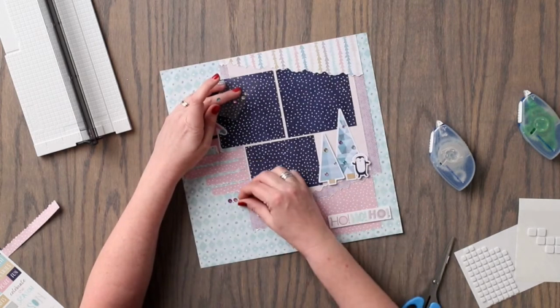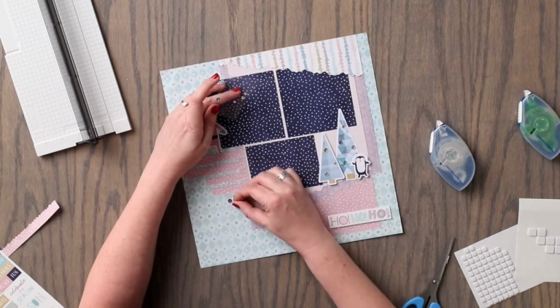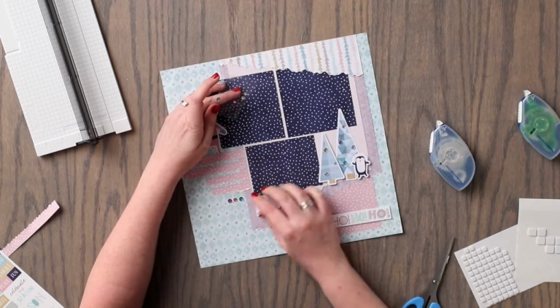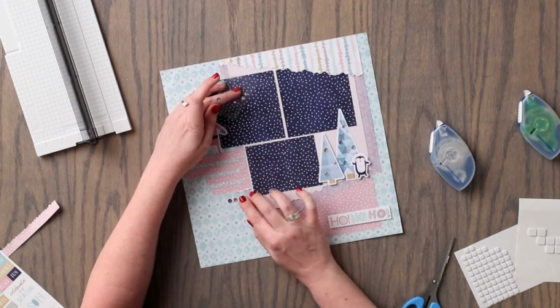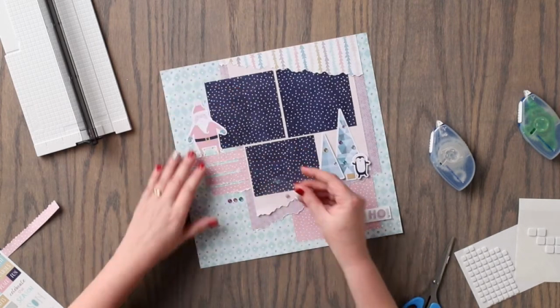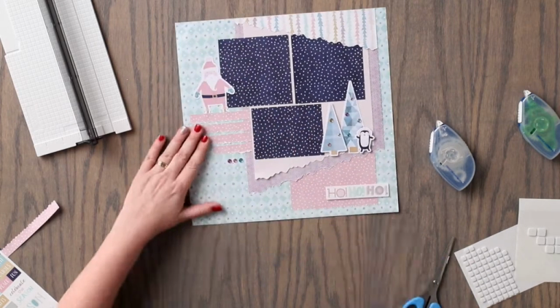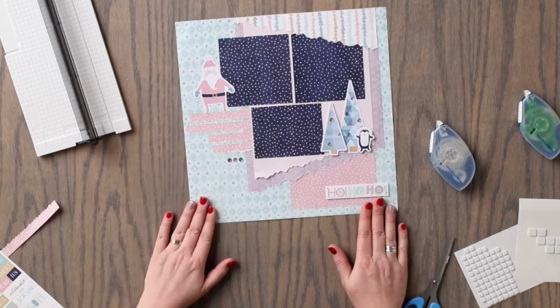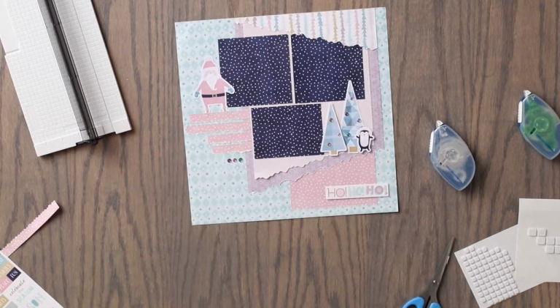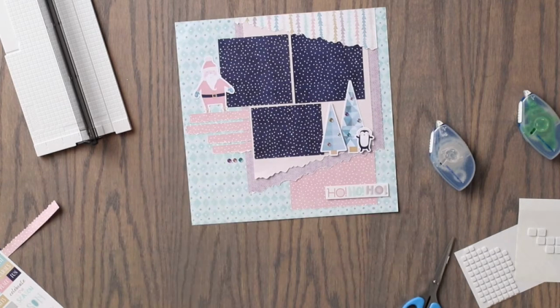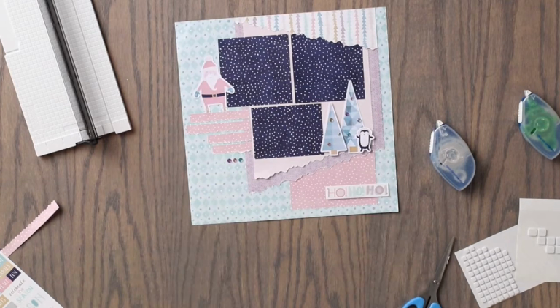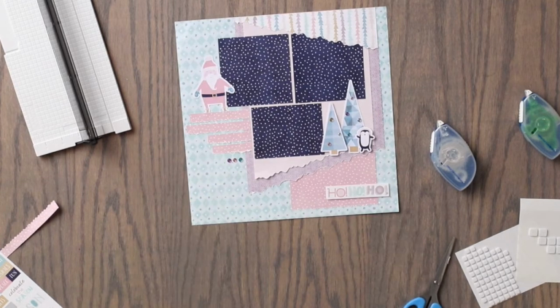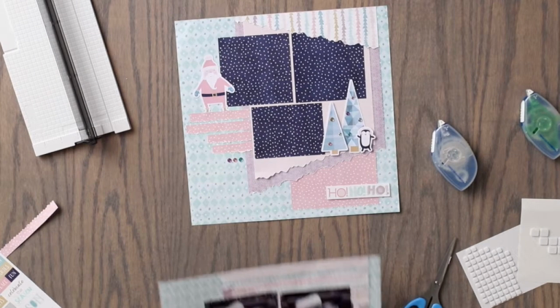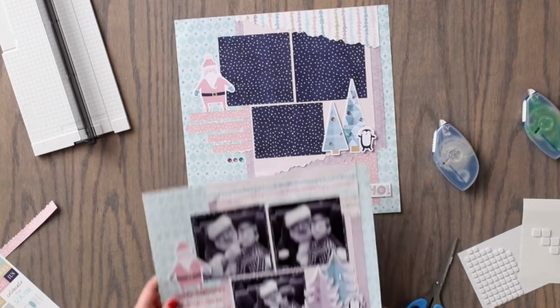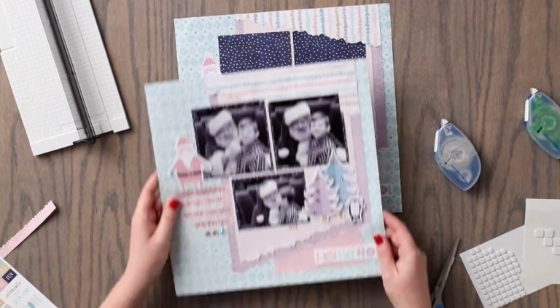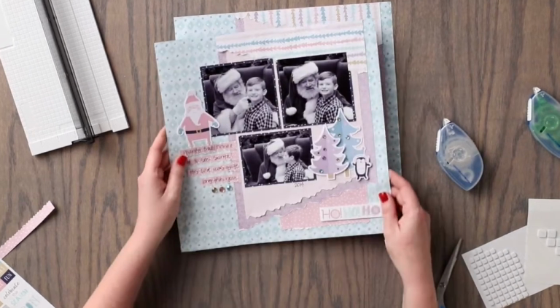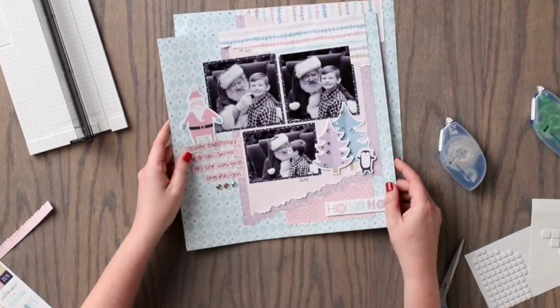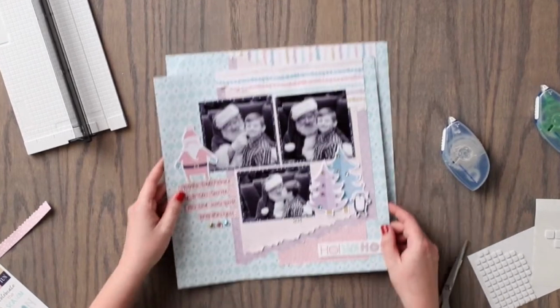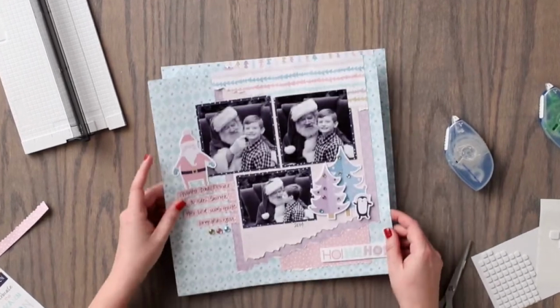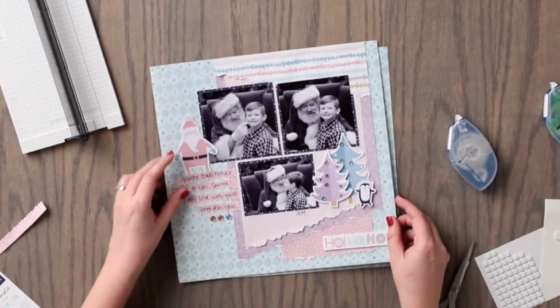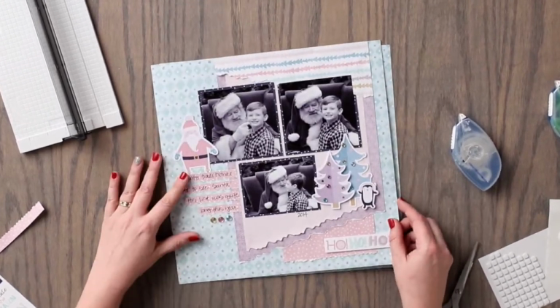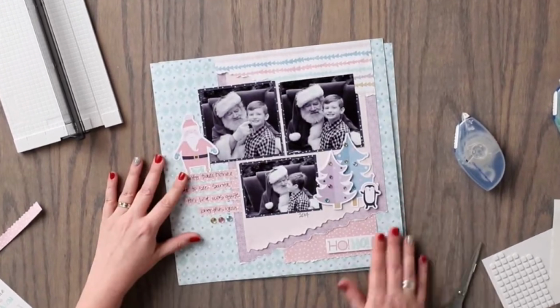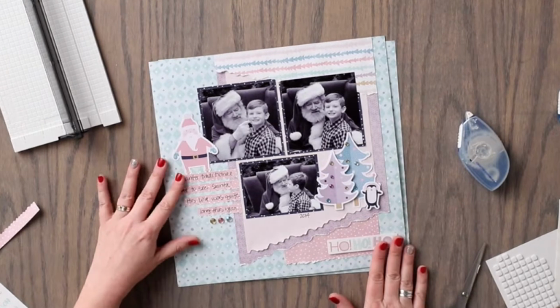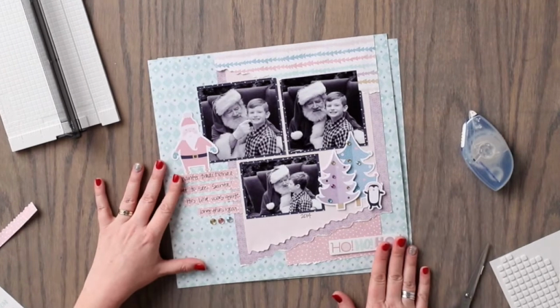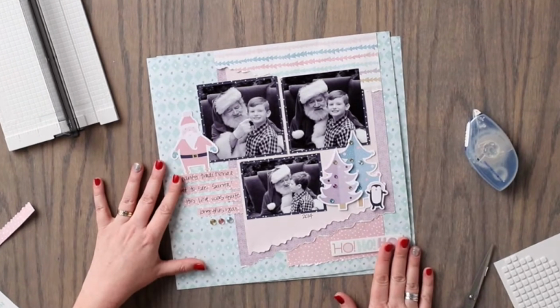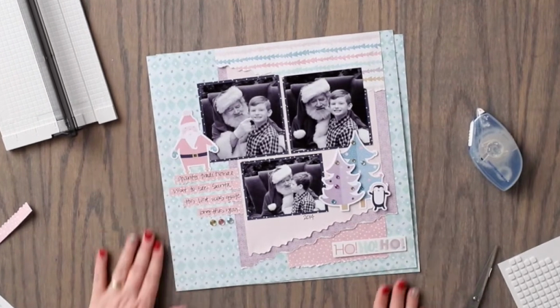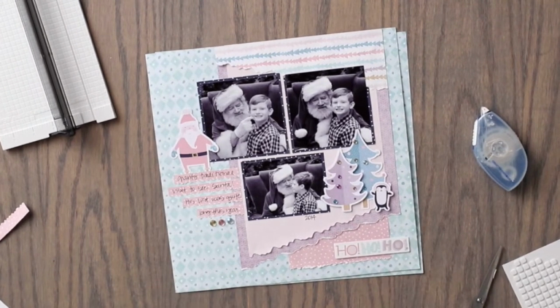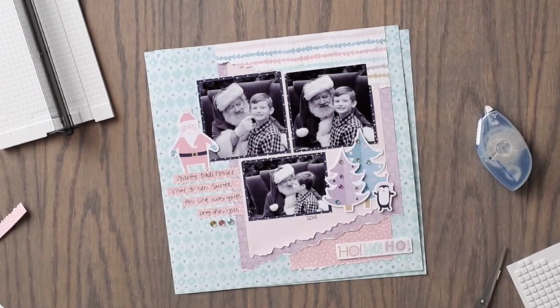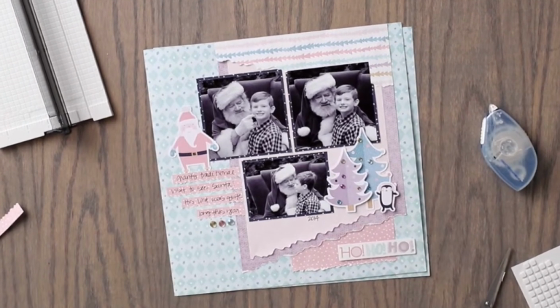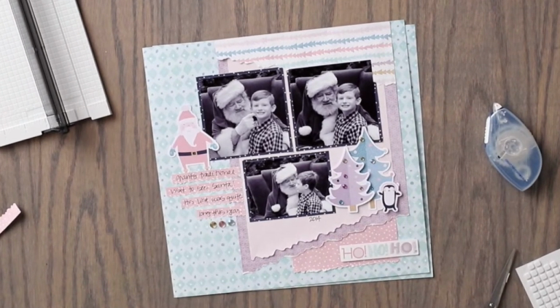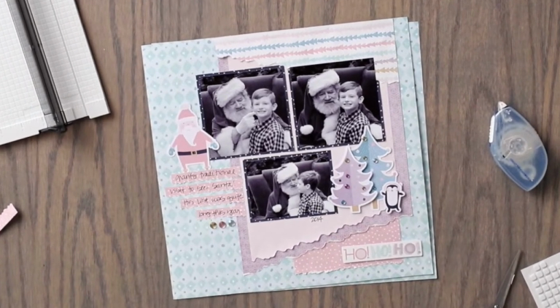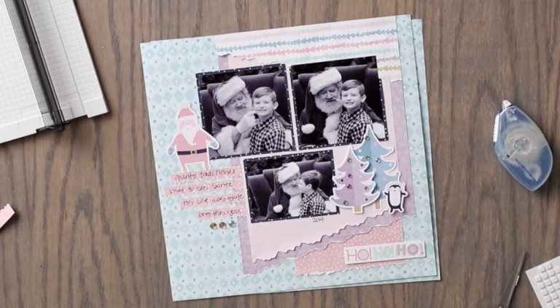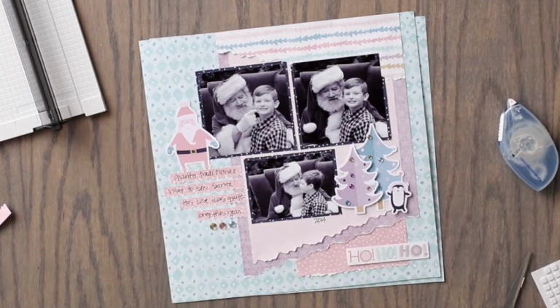You will want to add photos and journal, and this will complete your layout. We would love to see your completed project on social media using hashtag Creative Memories.